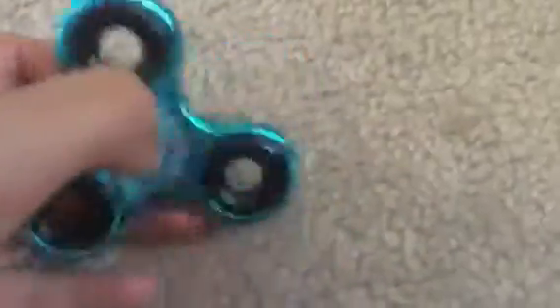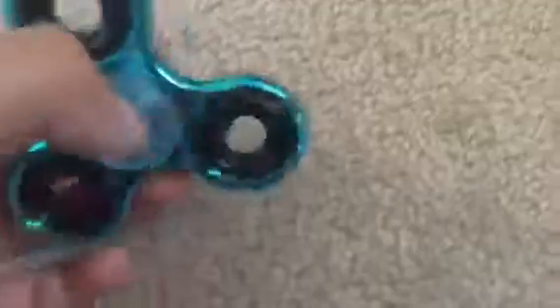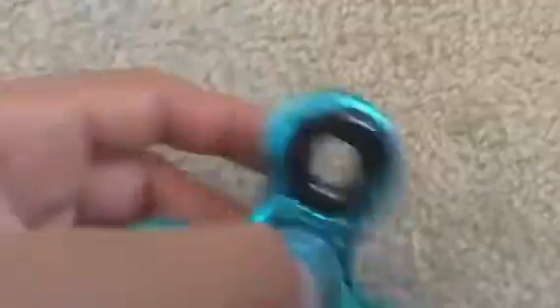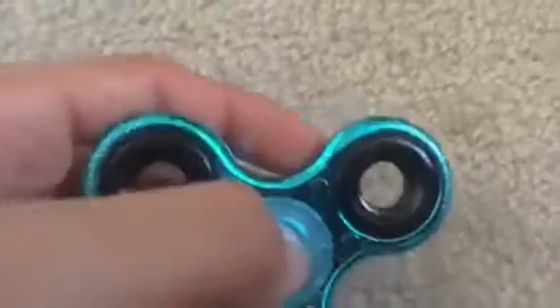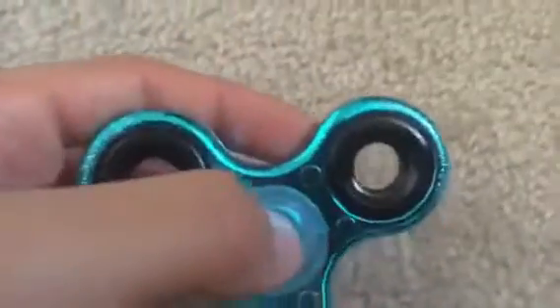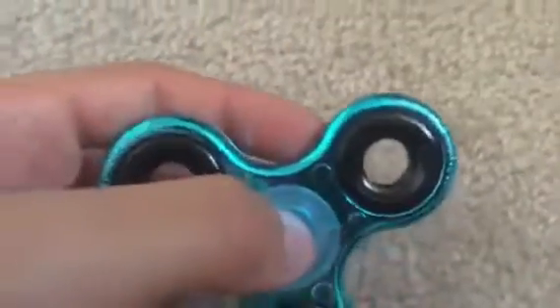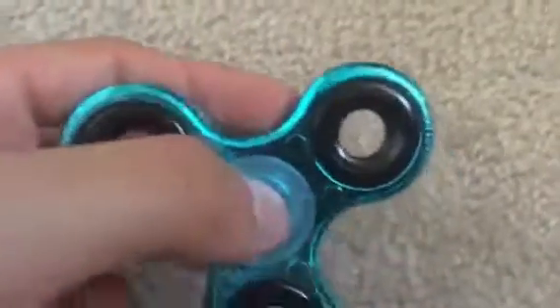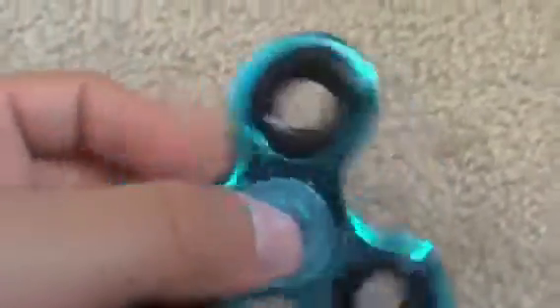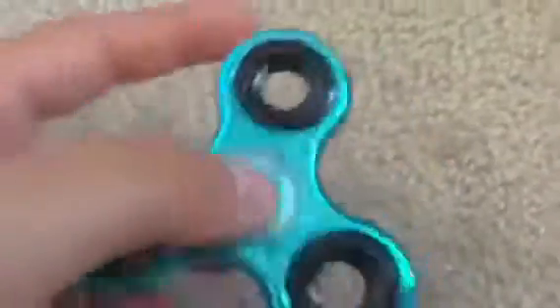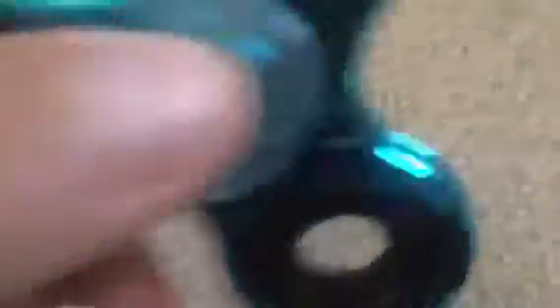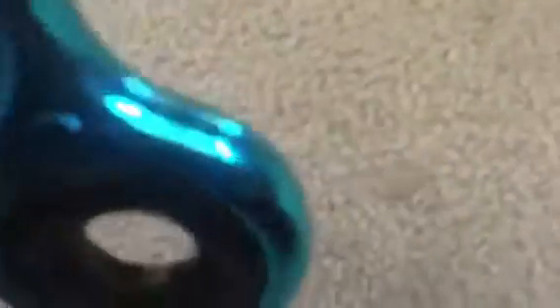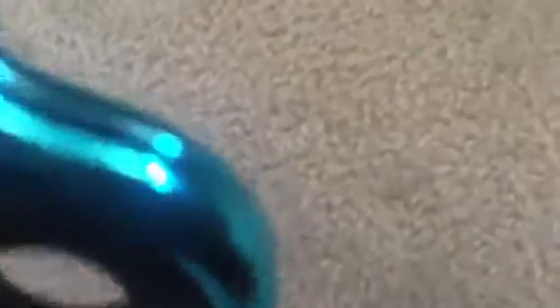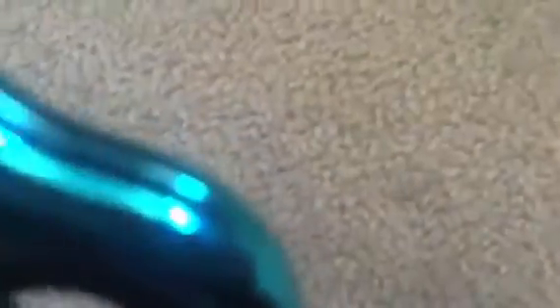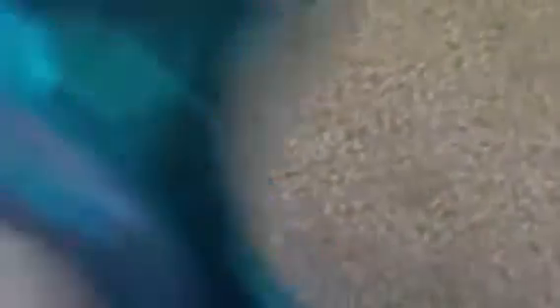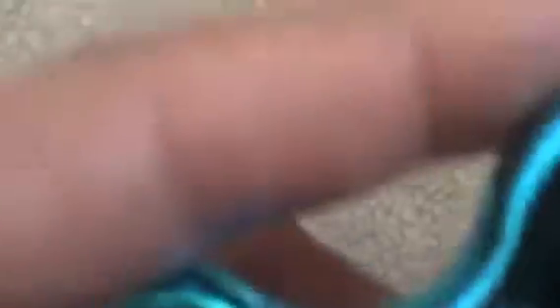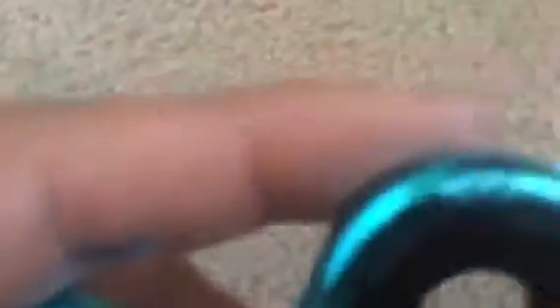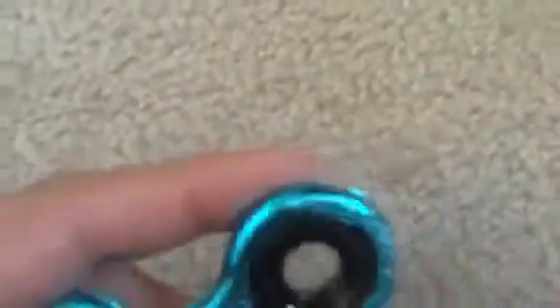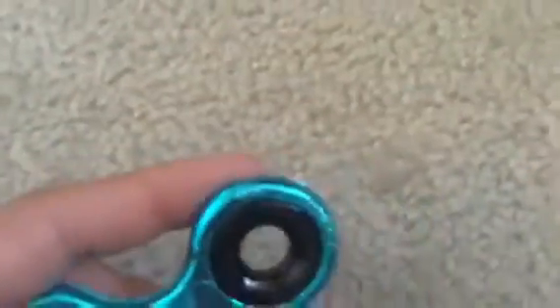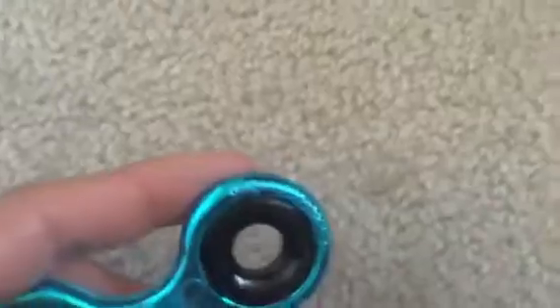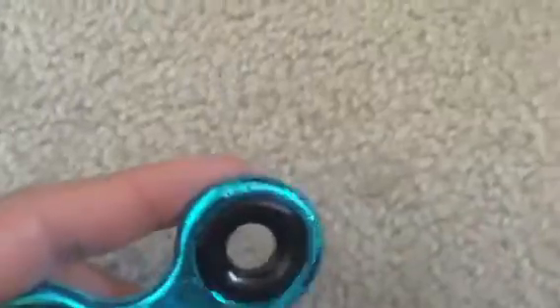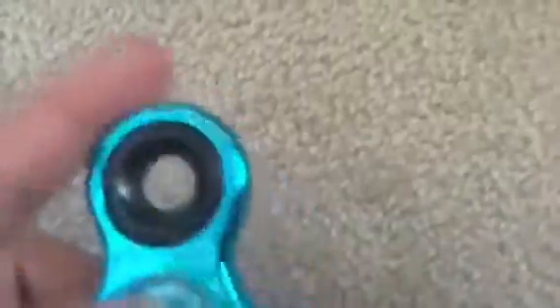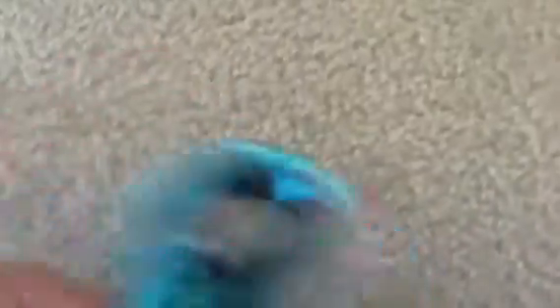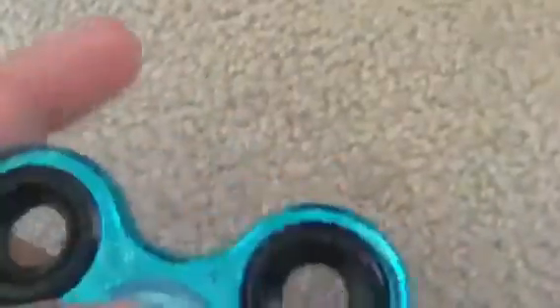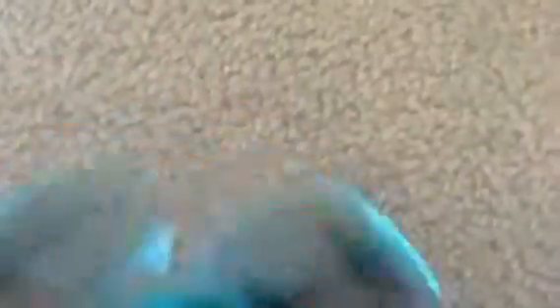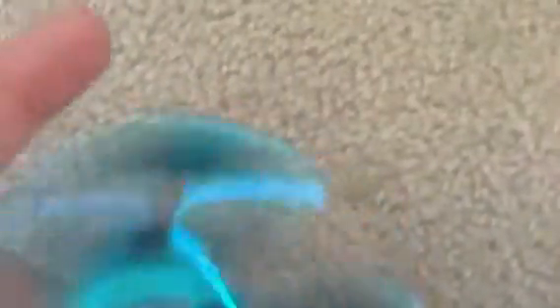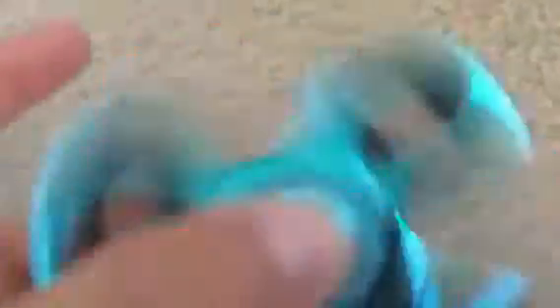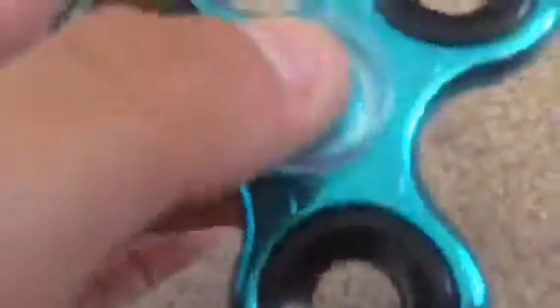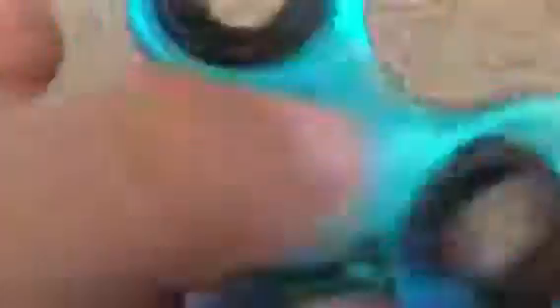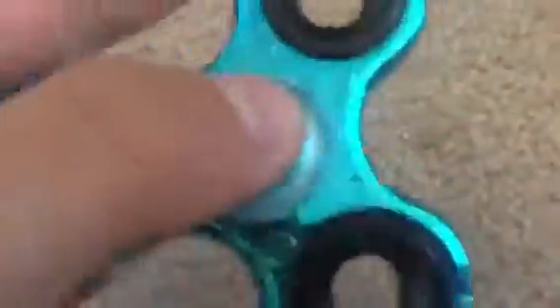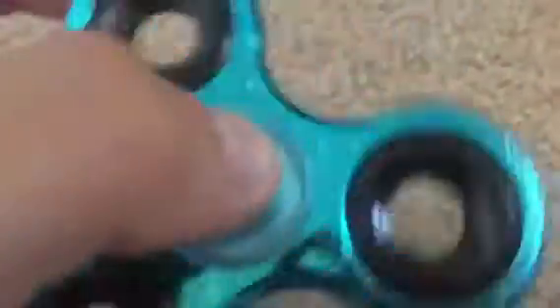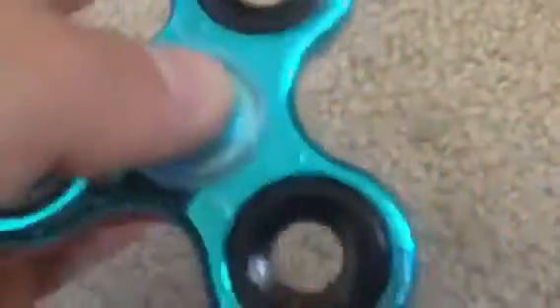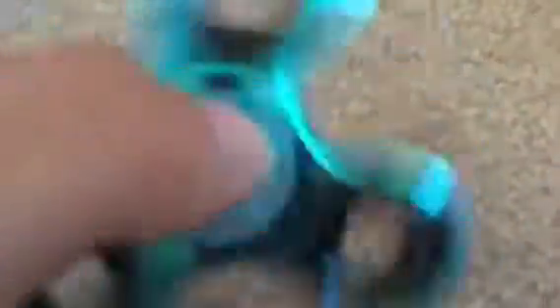Overall, this is a pretty good fidget spinner. I like it. I don't know if you guys like it but it spins very, very smooth.